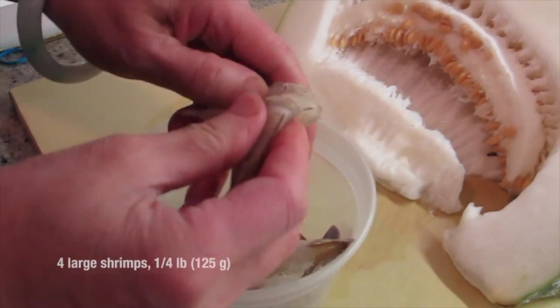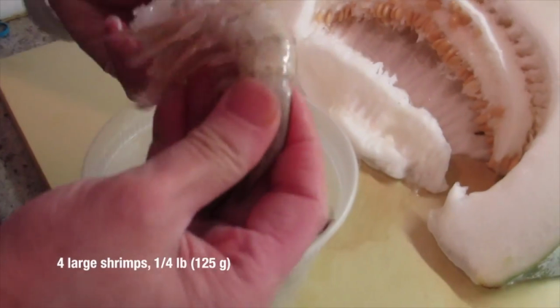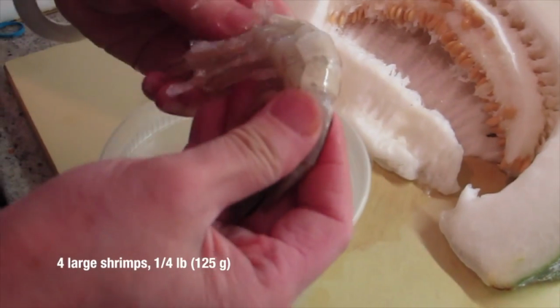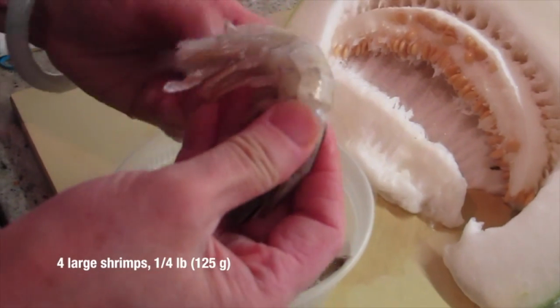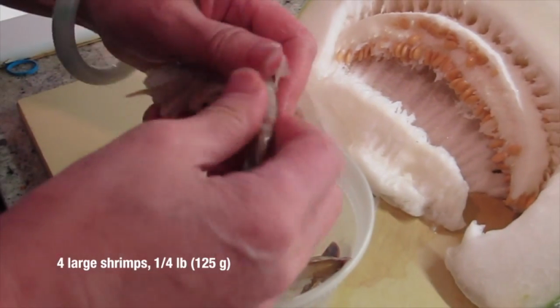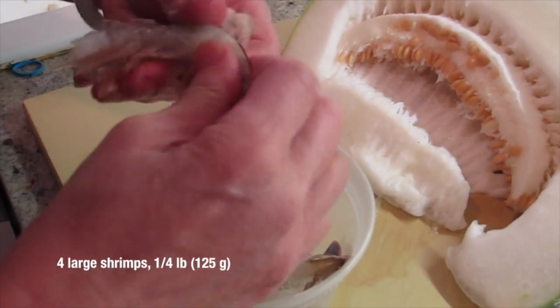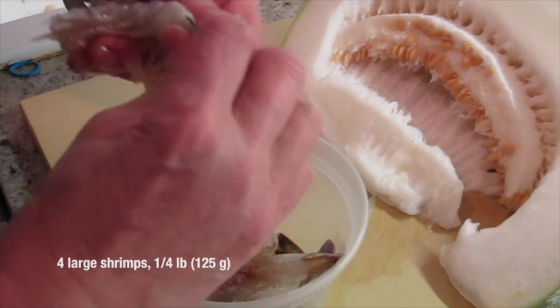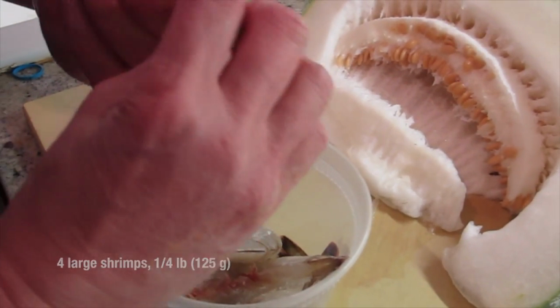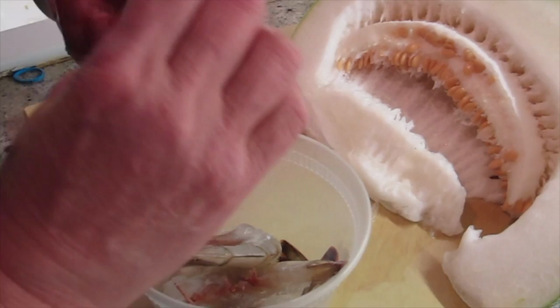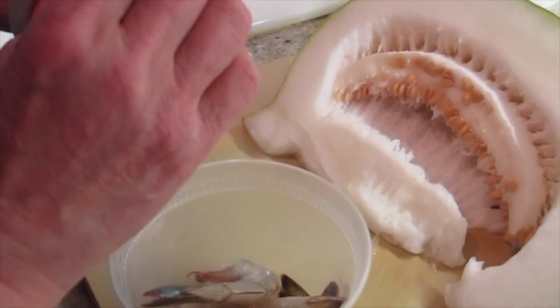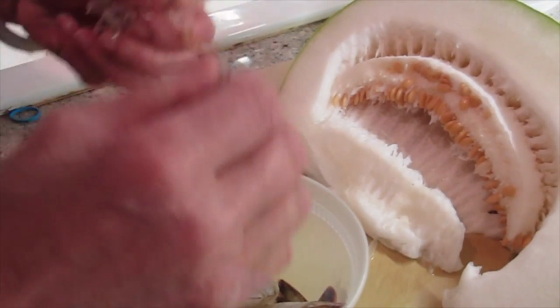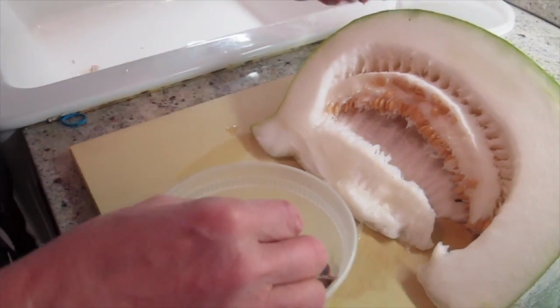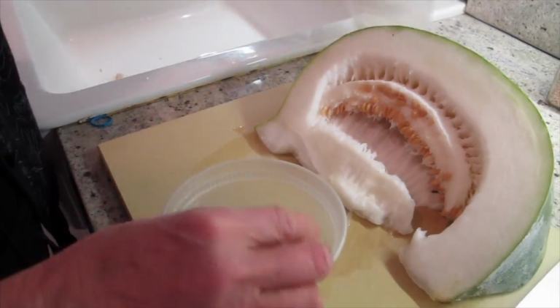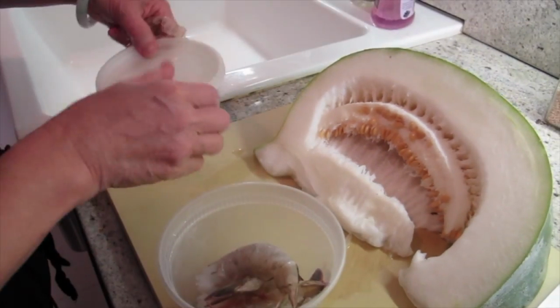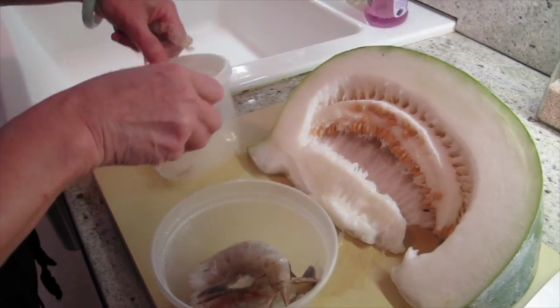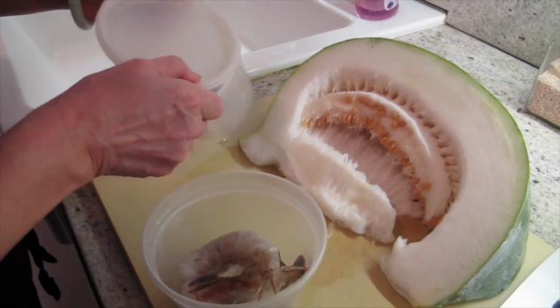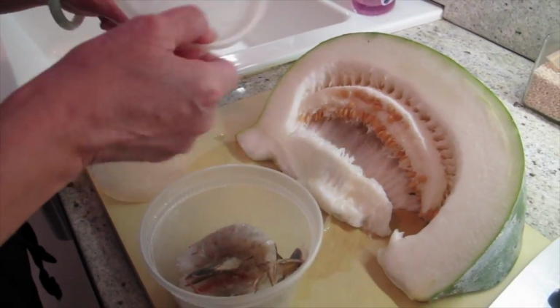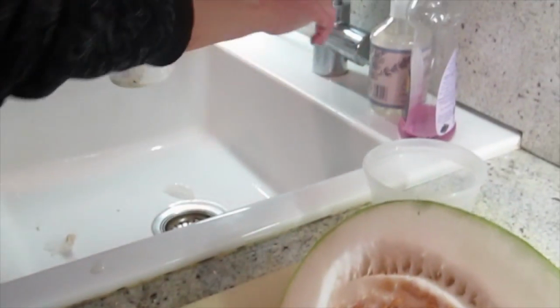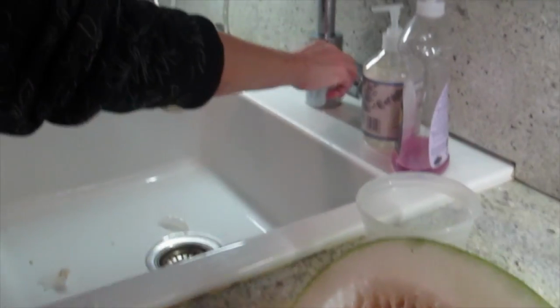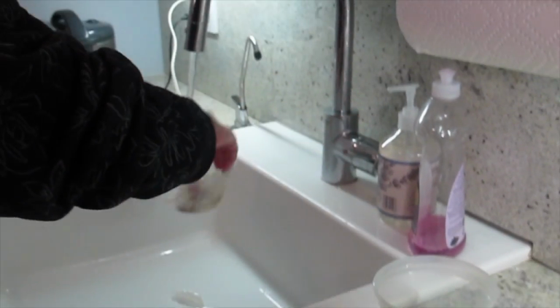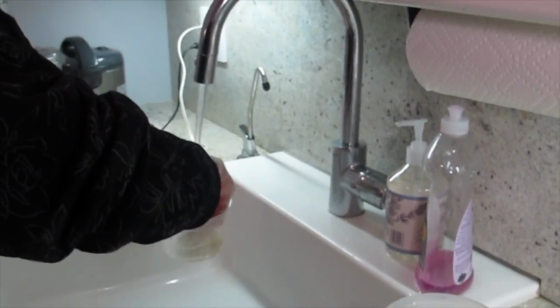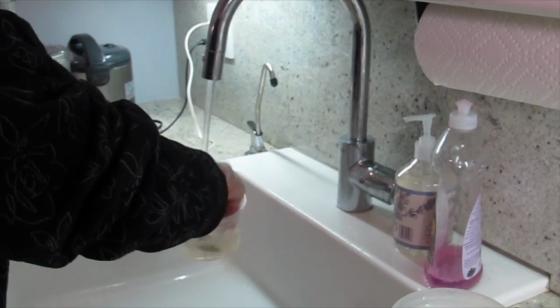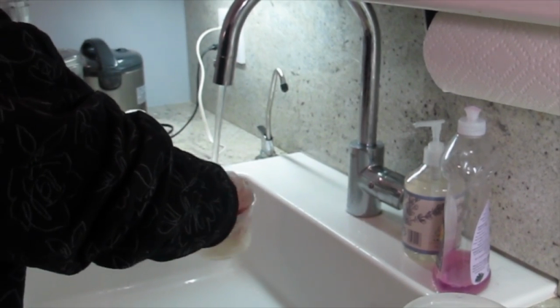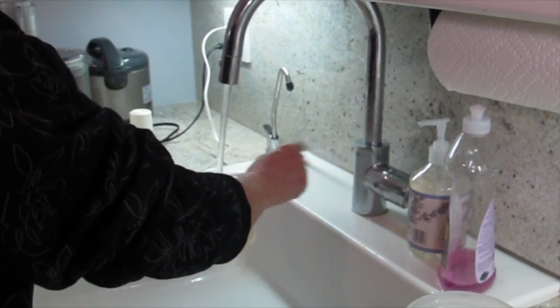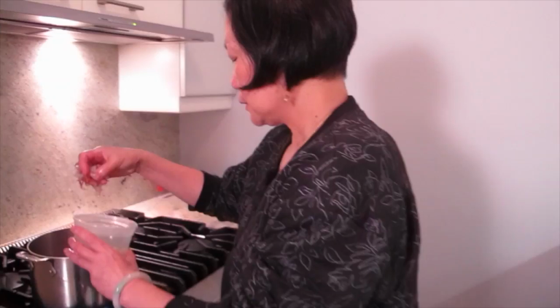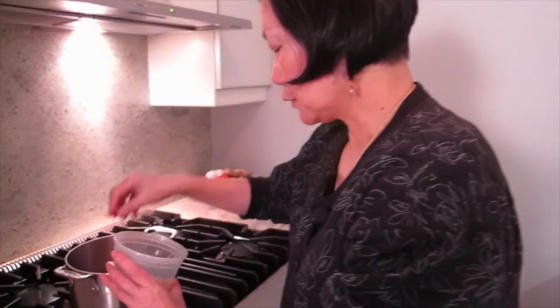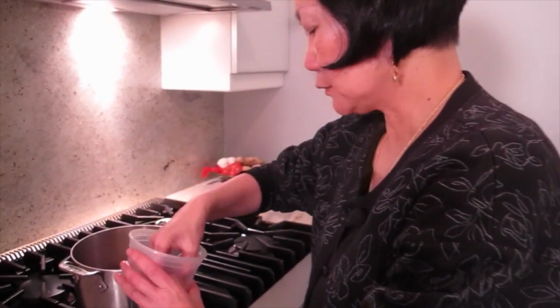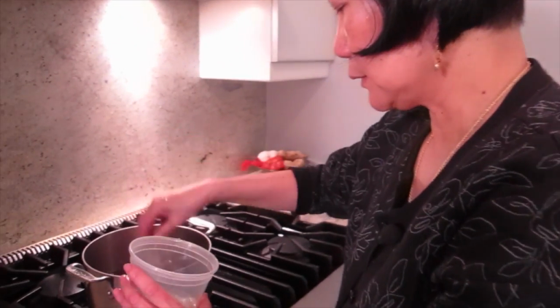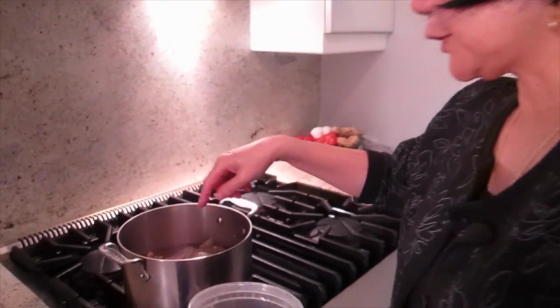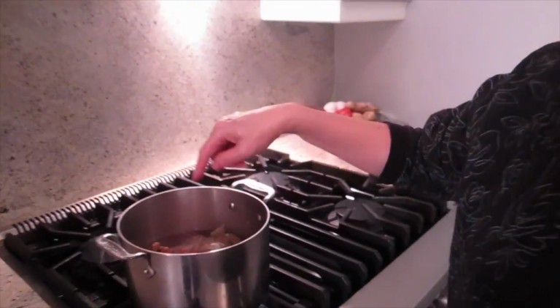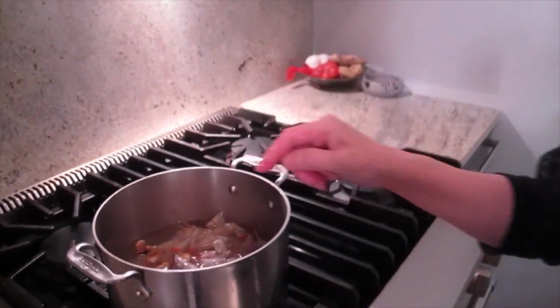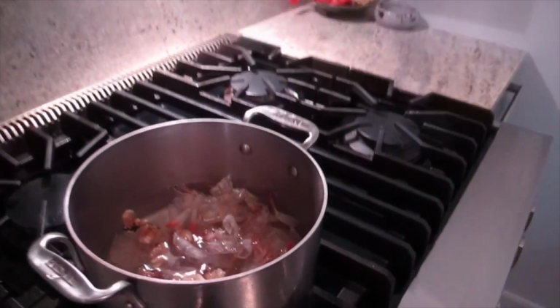Peel this all, right? I'm going to put the shells in the soup too — don't waste food. I'm going to wash the shell, let it cook for a little while, and then I will fish everything out.